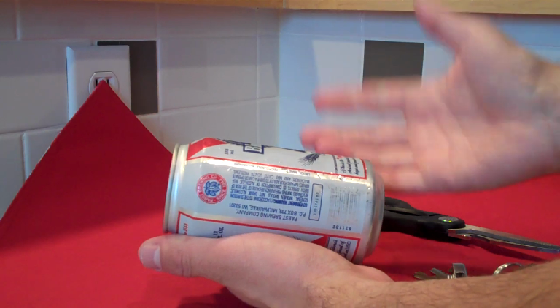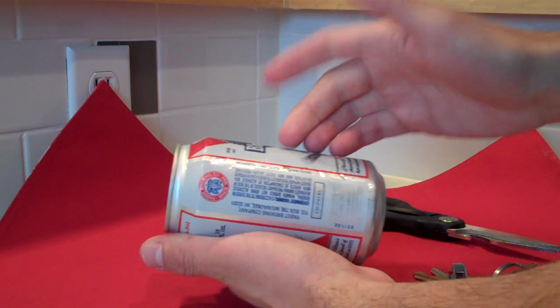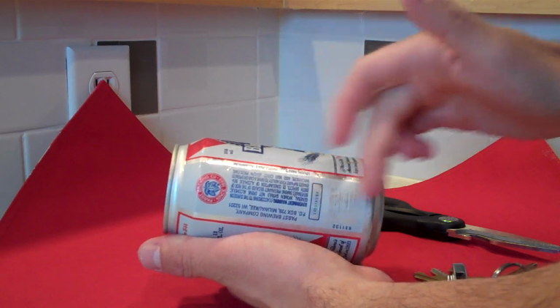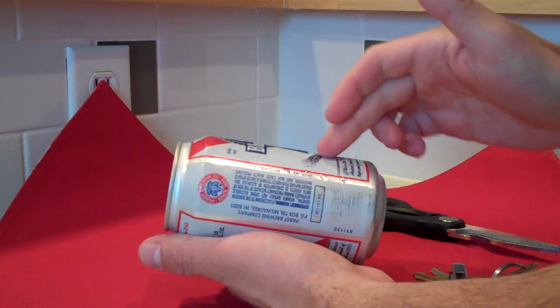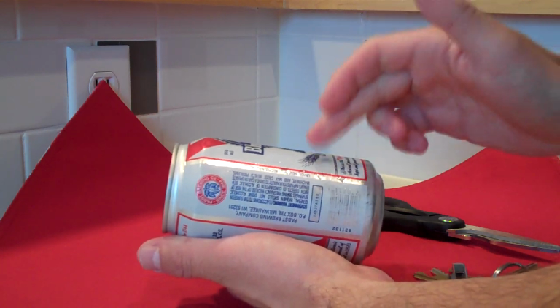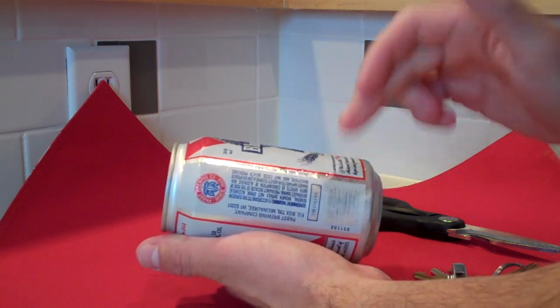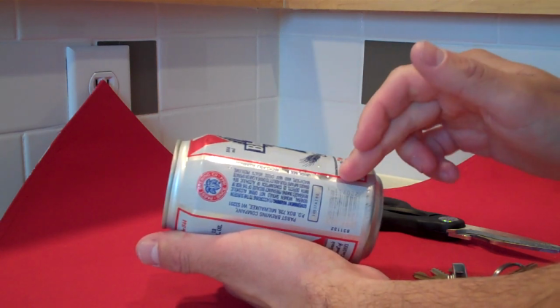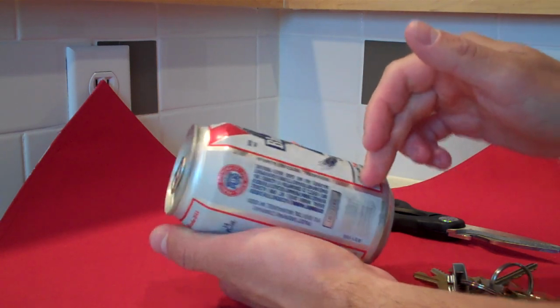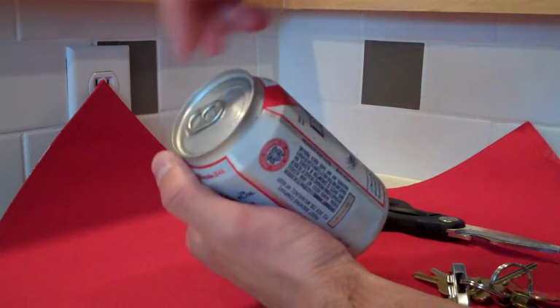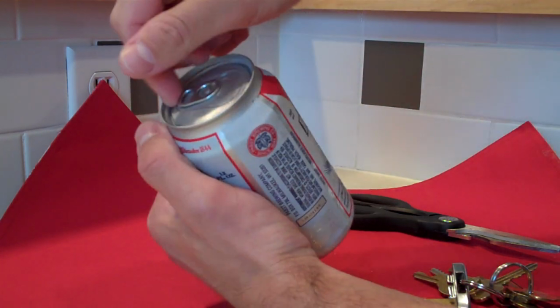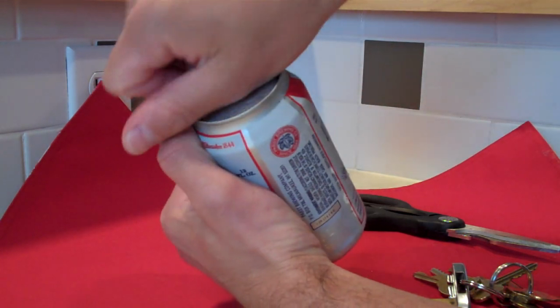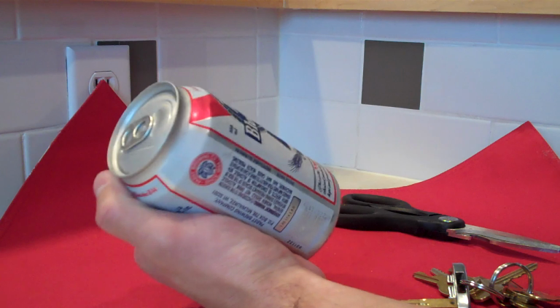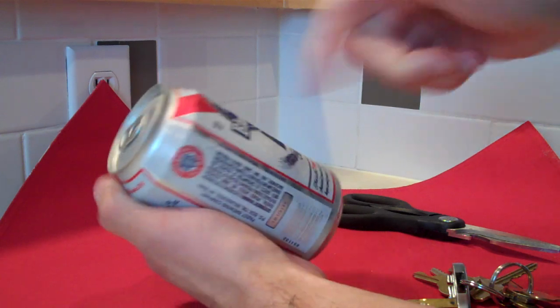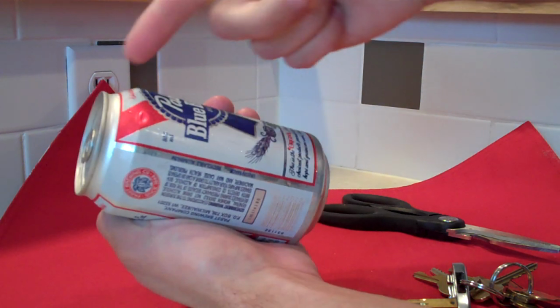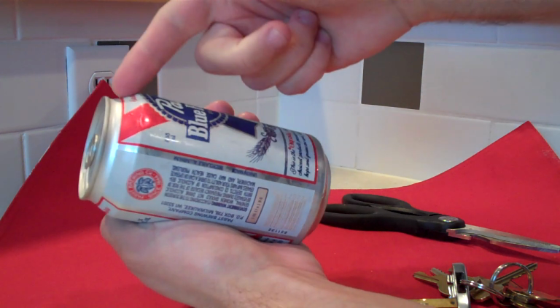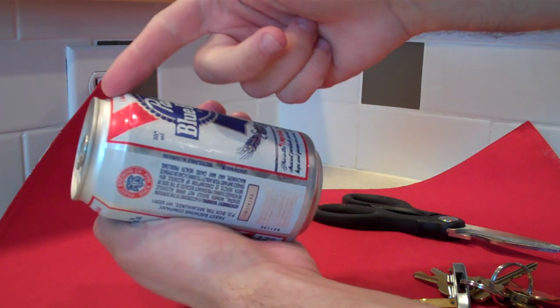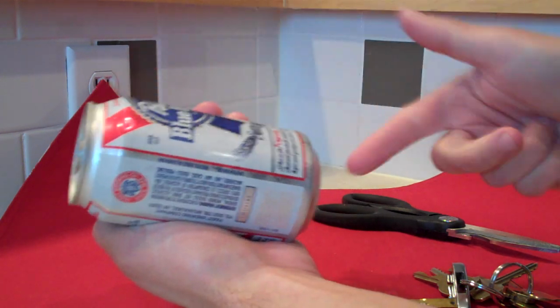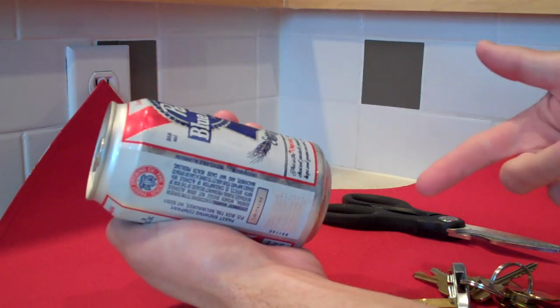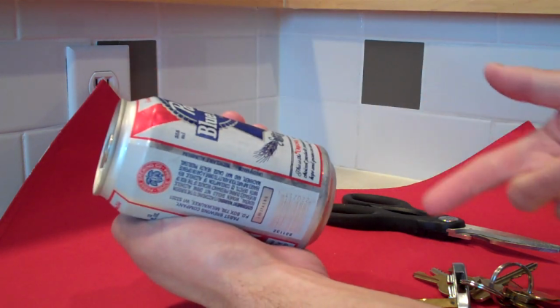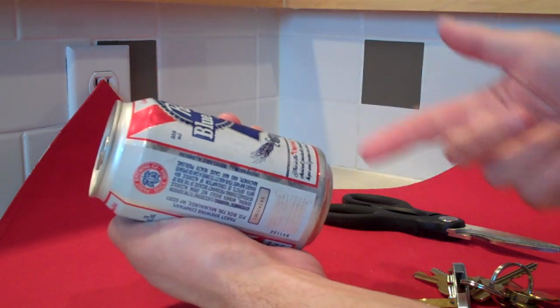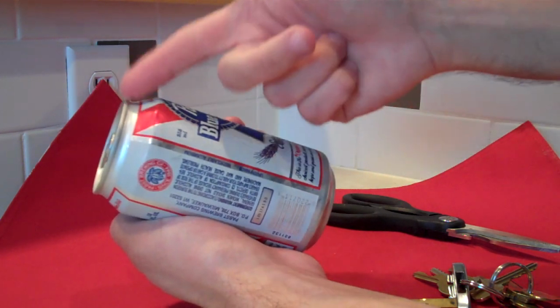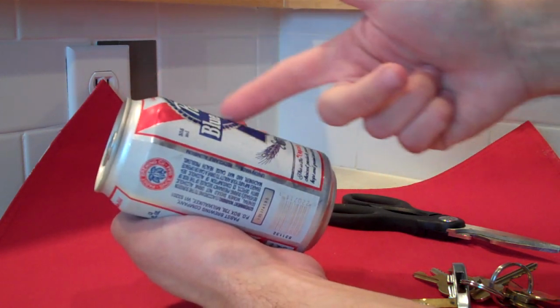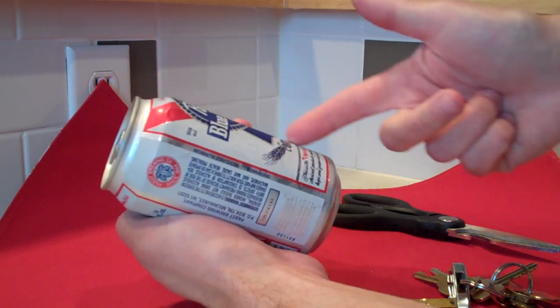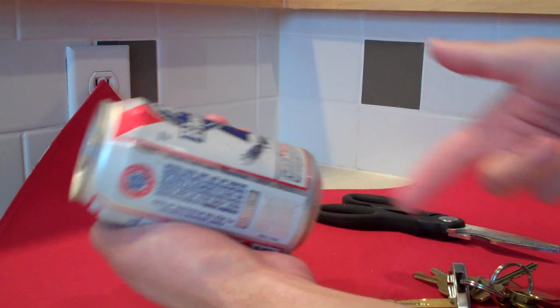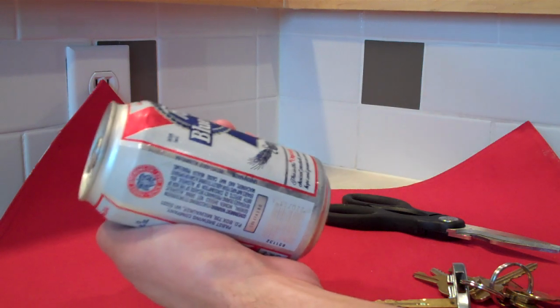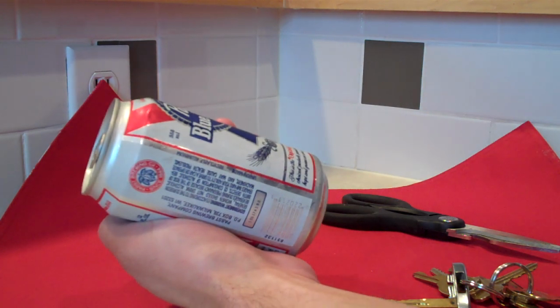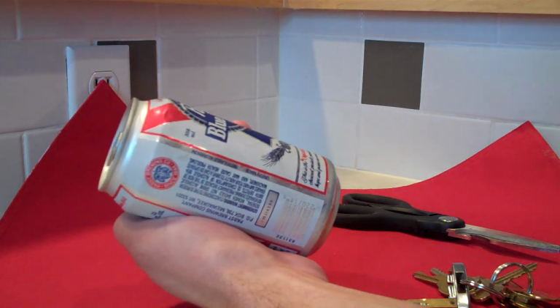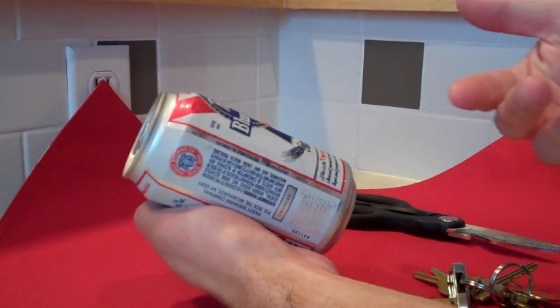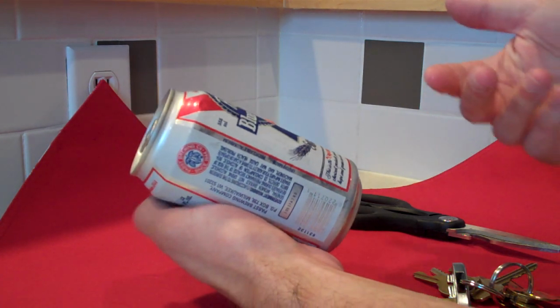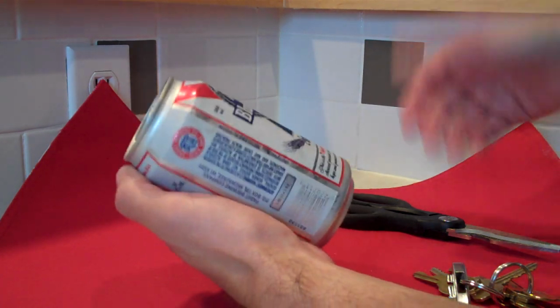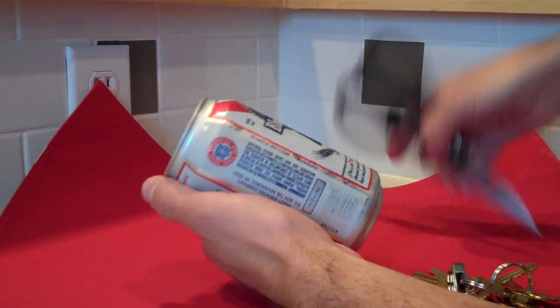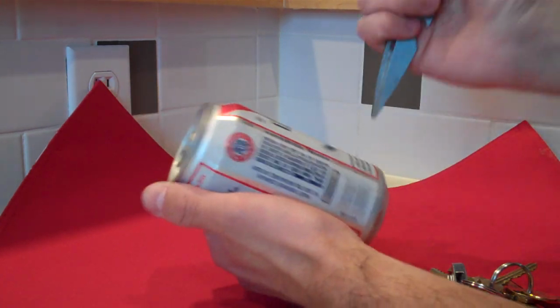Then you'll take it and put it right up to your face, put your mouth over the hole, and then you'll pop the top and it will shoot all this beer right down your throat because of science — who cares? And it's totally awesome. So let's see how we do here.